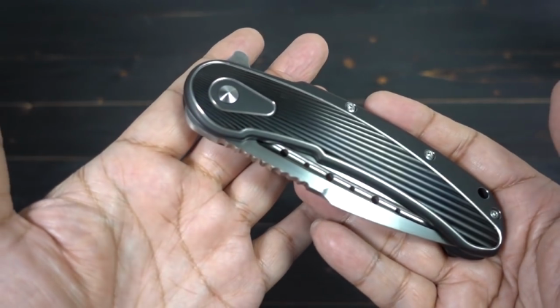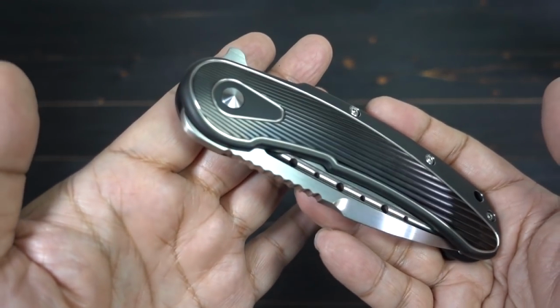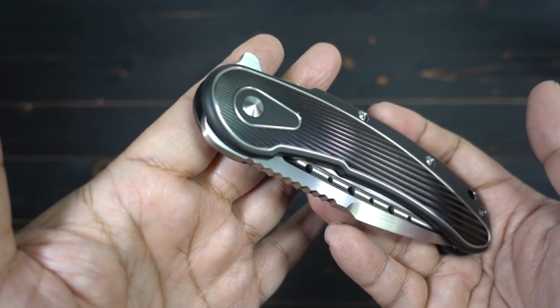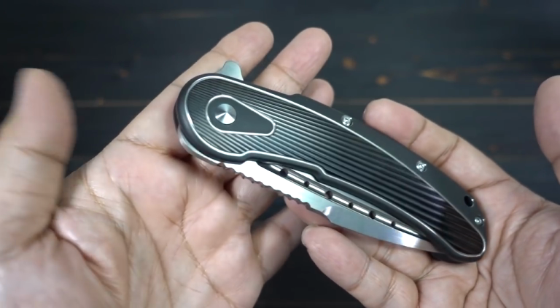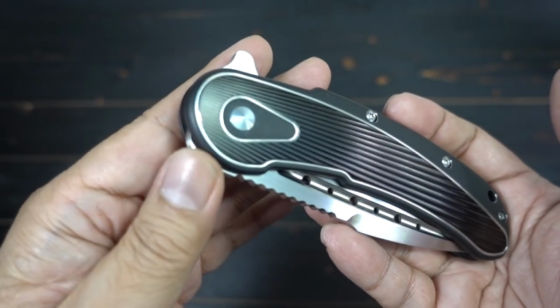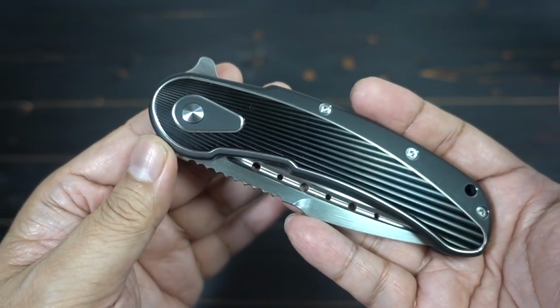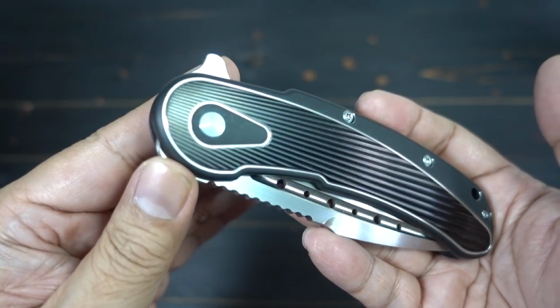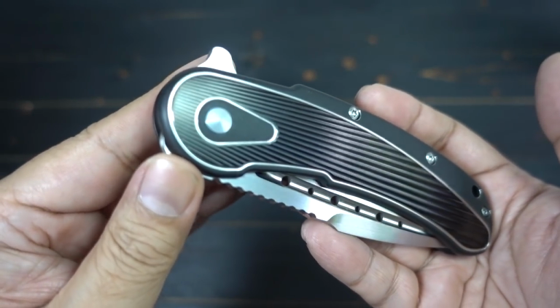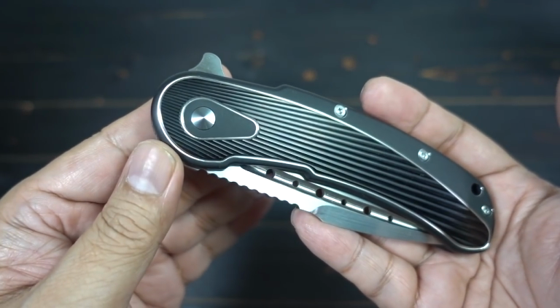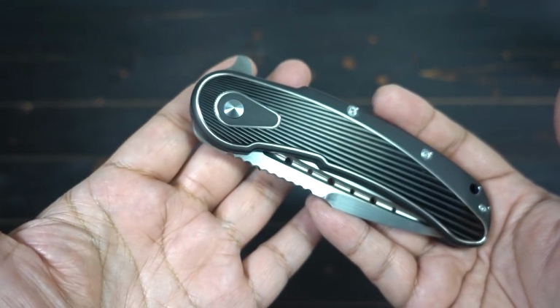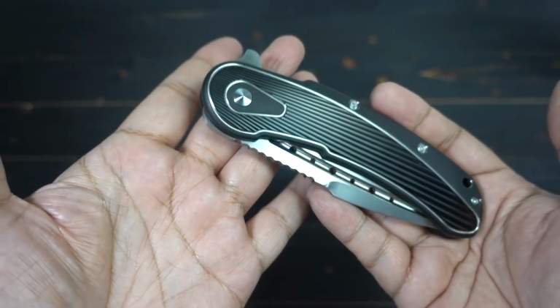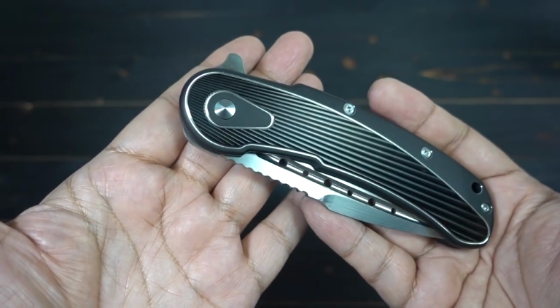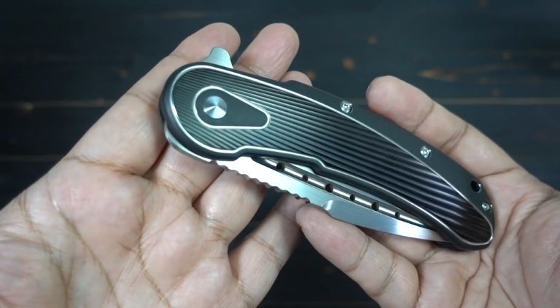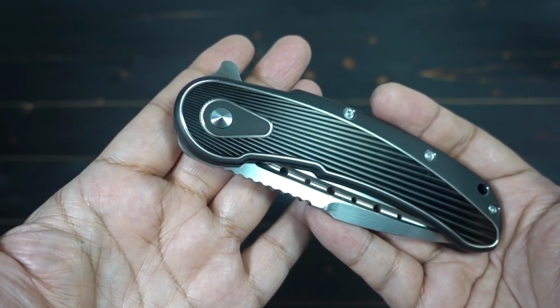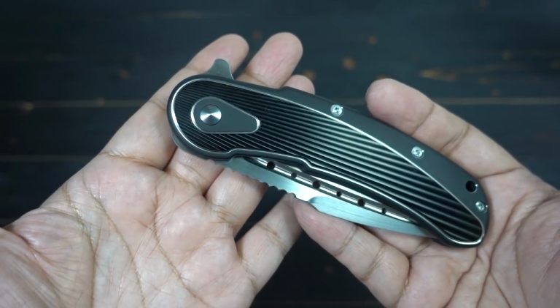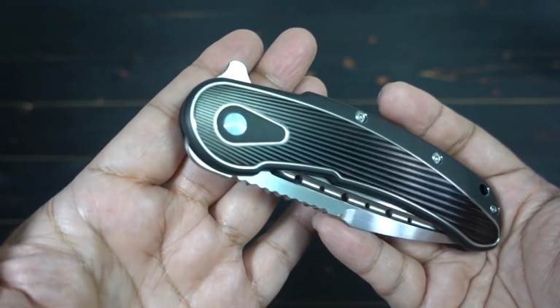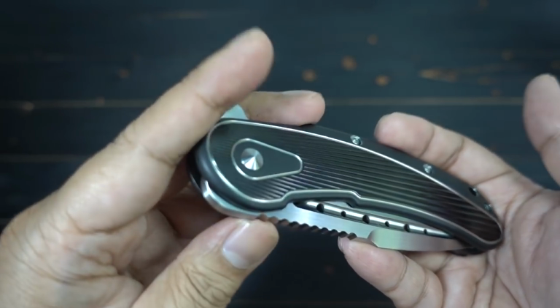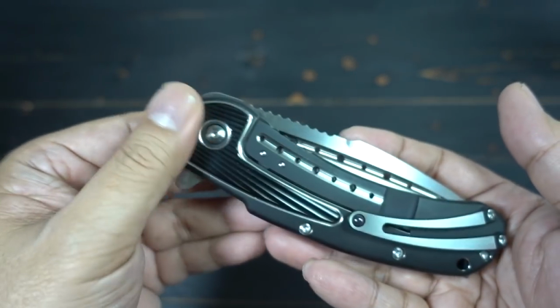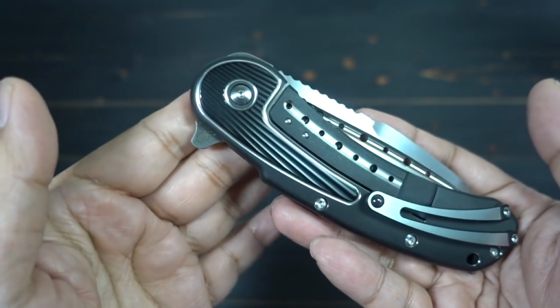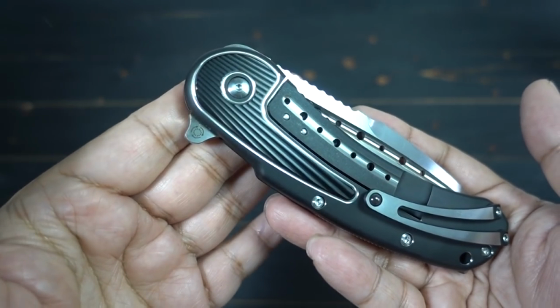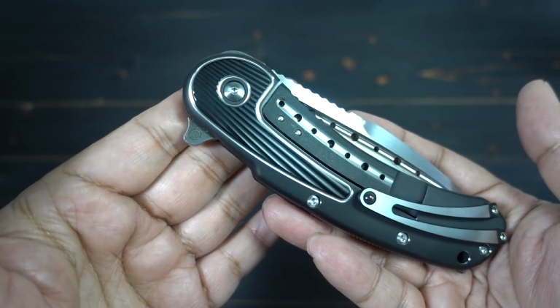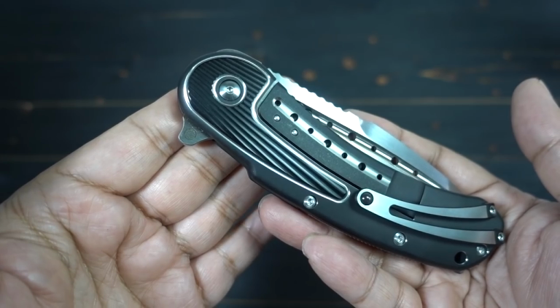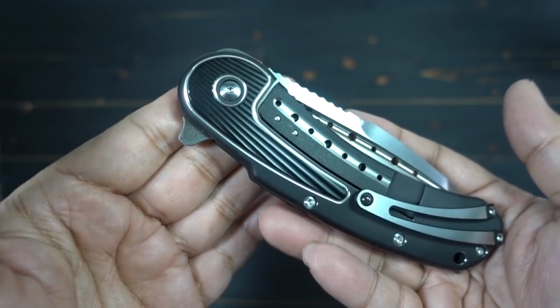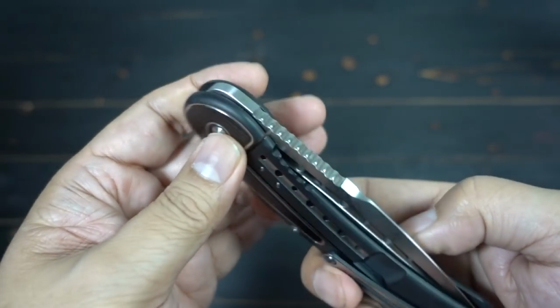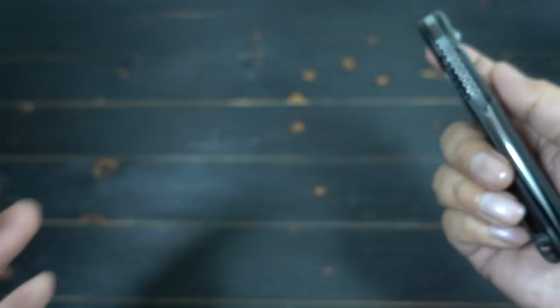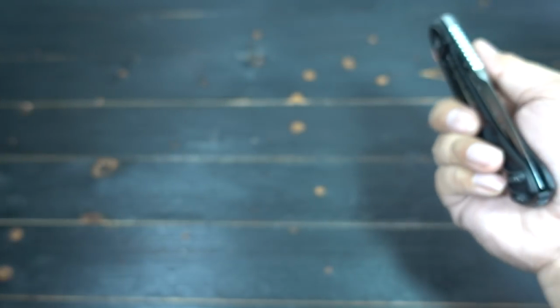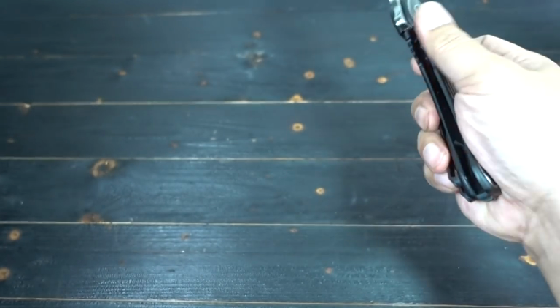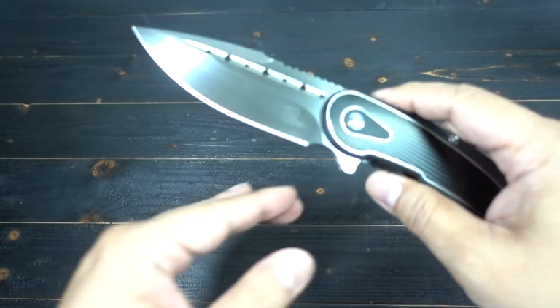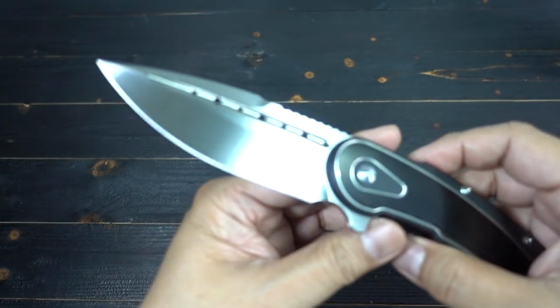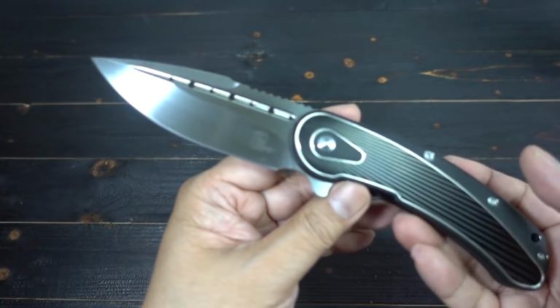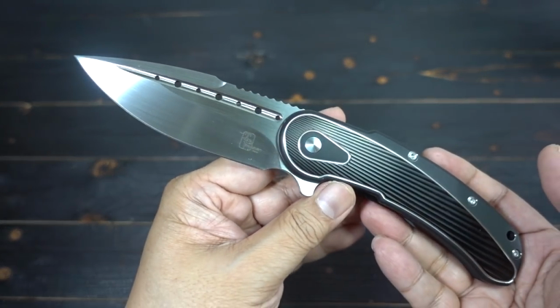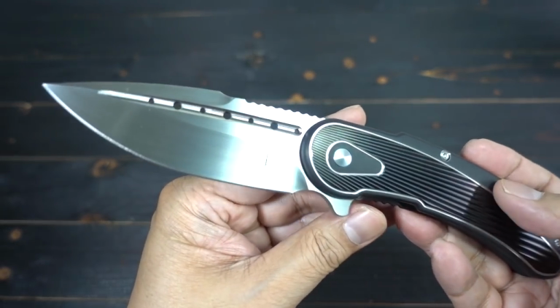Produced for you by Riata Knives through Todd Begg, they're offering now this beautiful Bodega at a nice affordable price point. Let's go over the specs of this beauty.